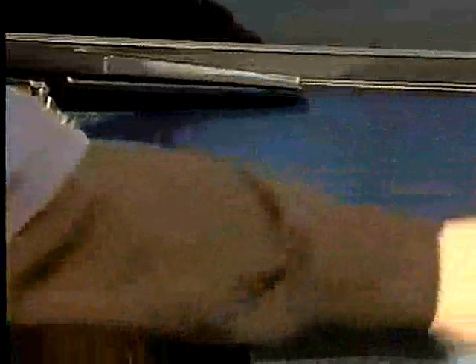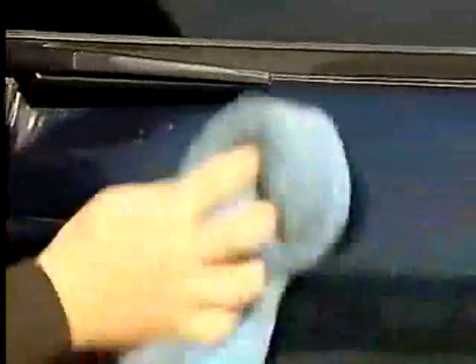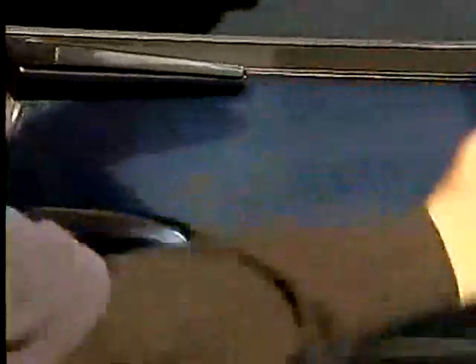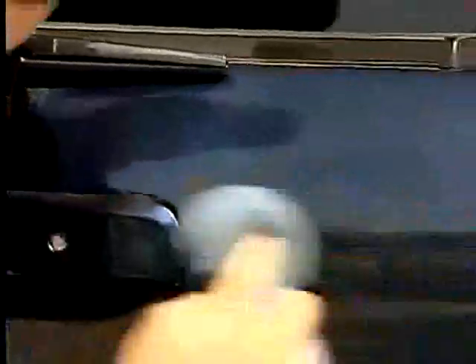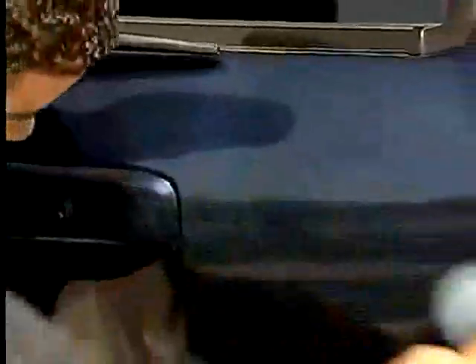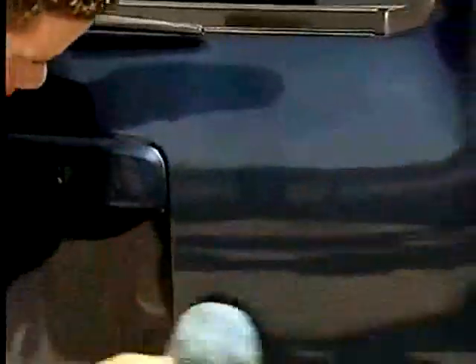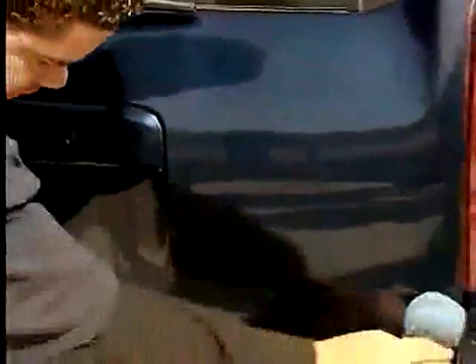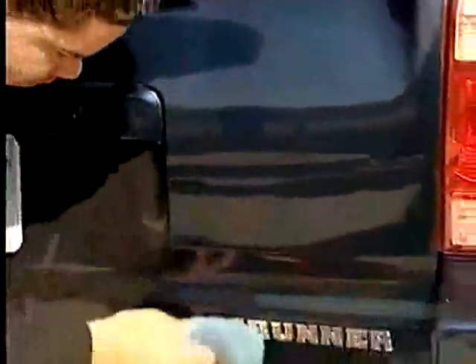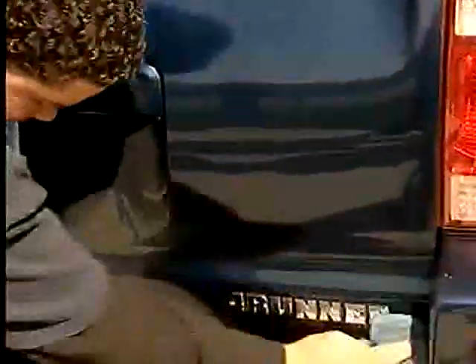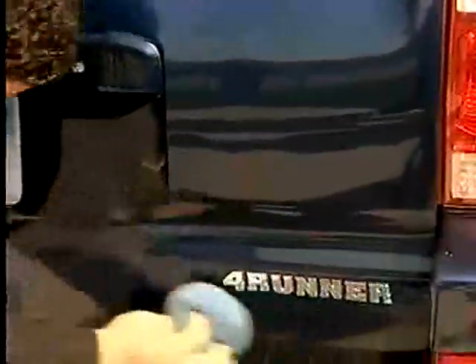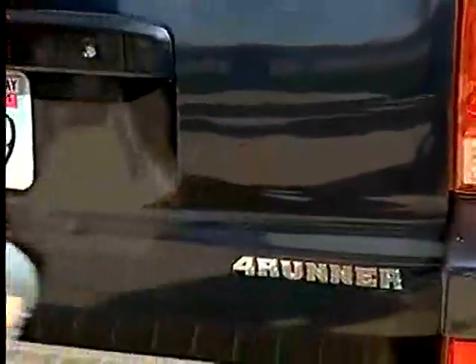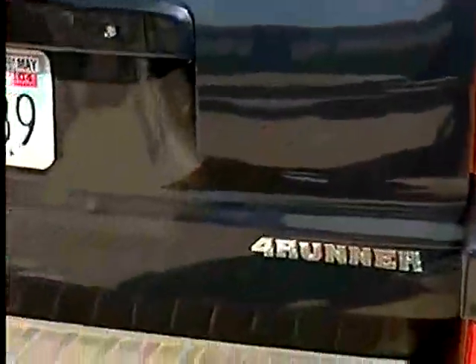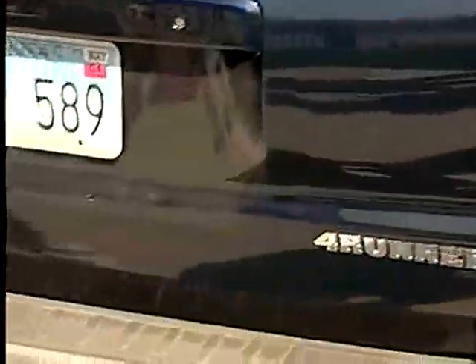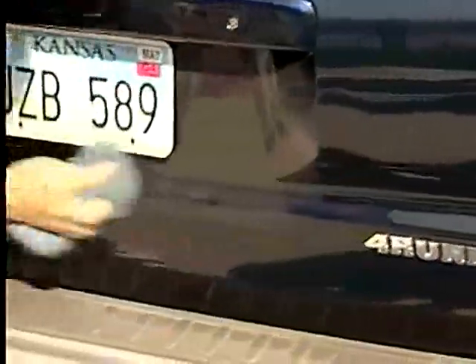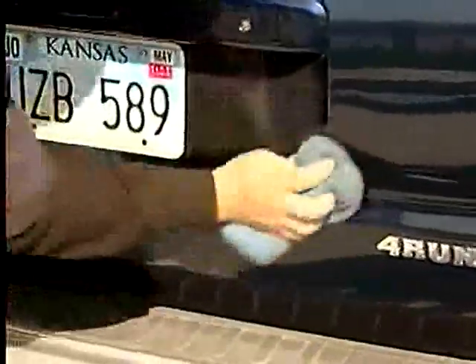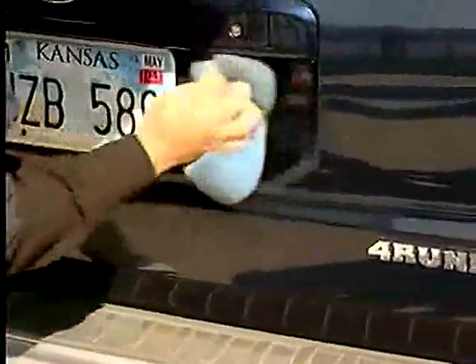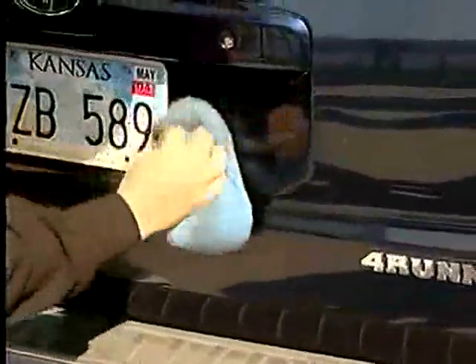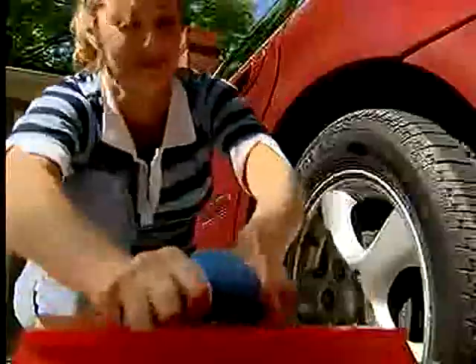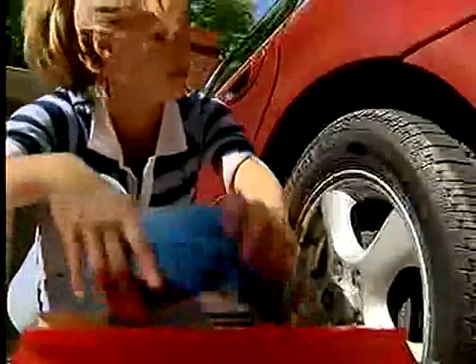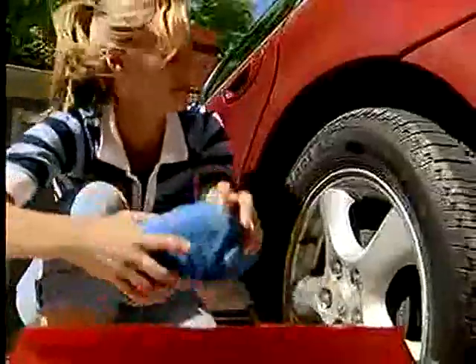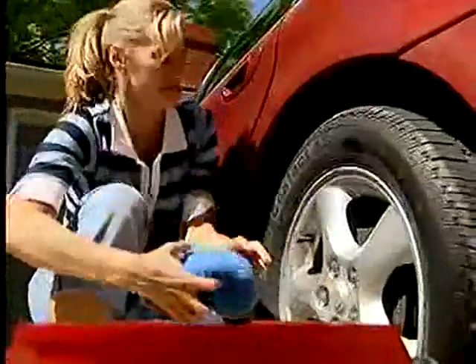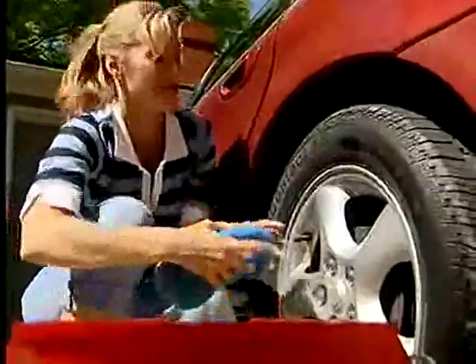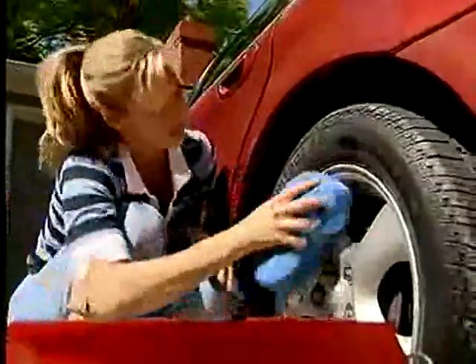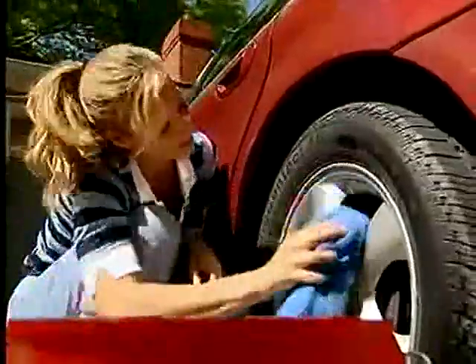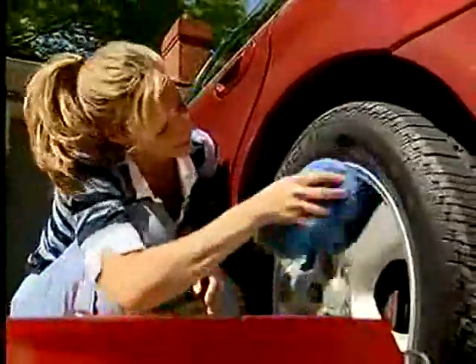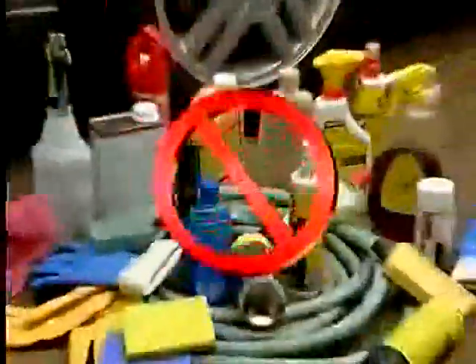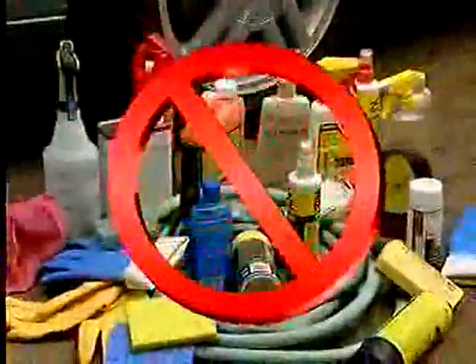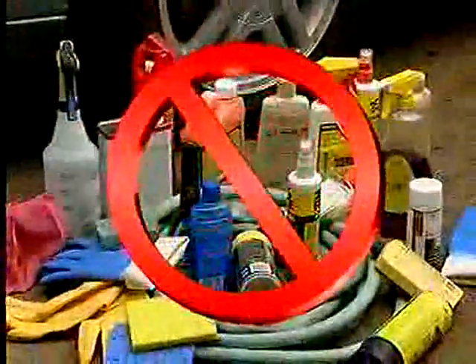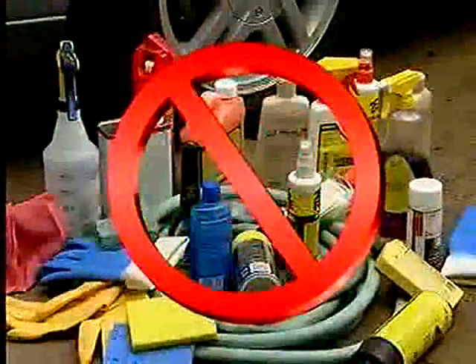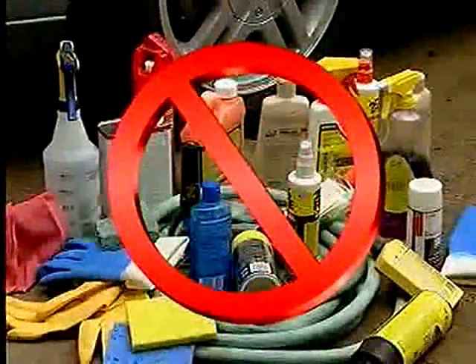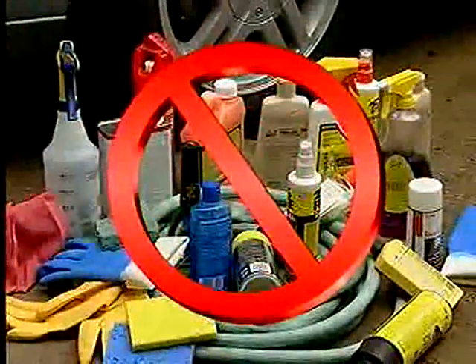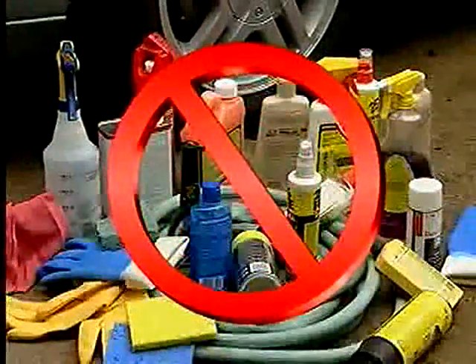Watch as the Zwipe super sponge removes unwanted grime, dirt, and bugs off your car with just a bucket of water. No chemicals or cleaners are ever needed.